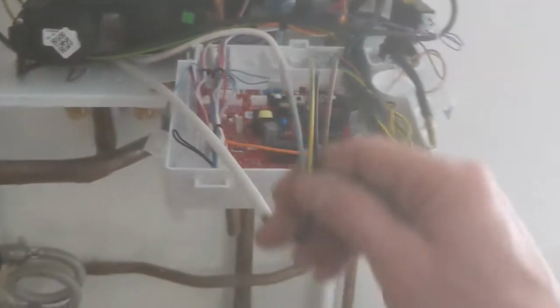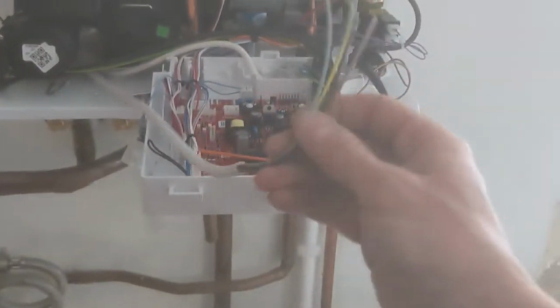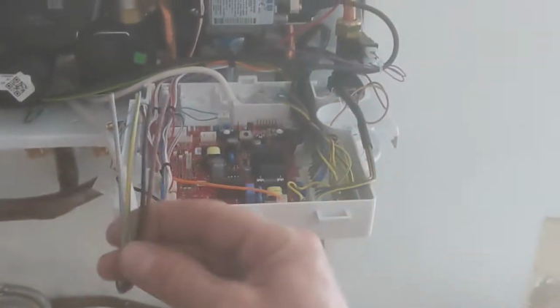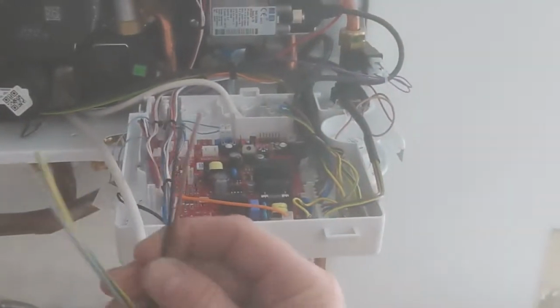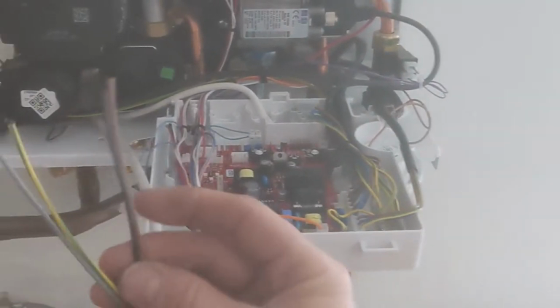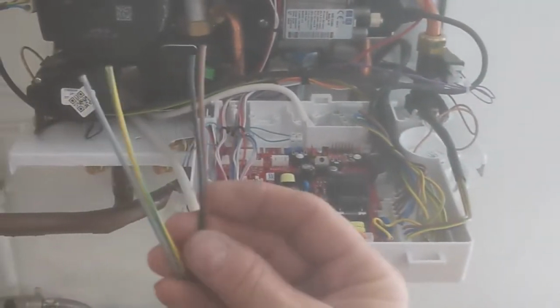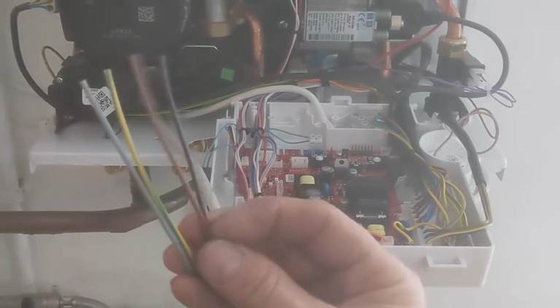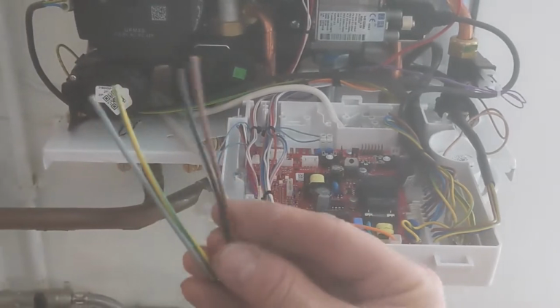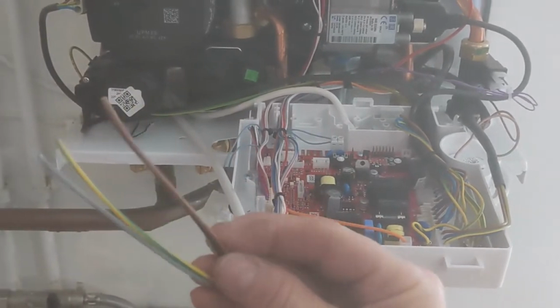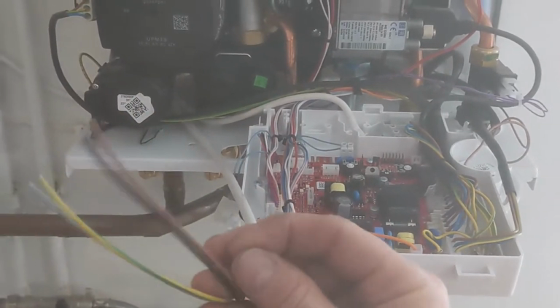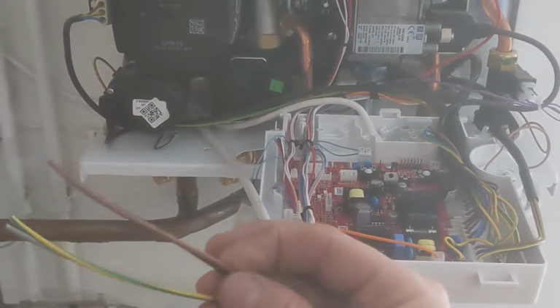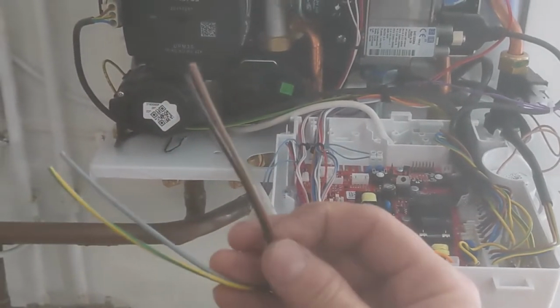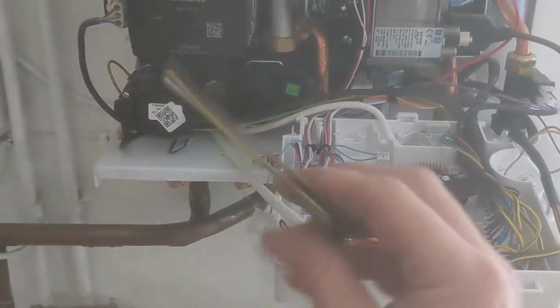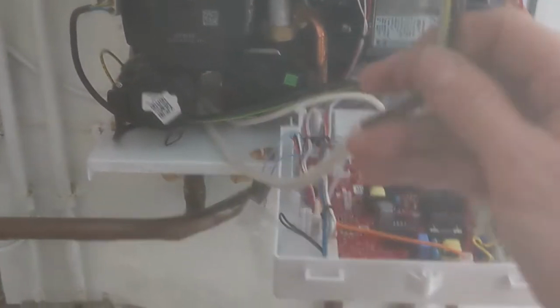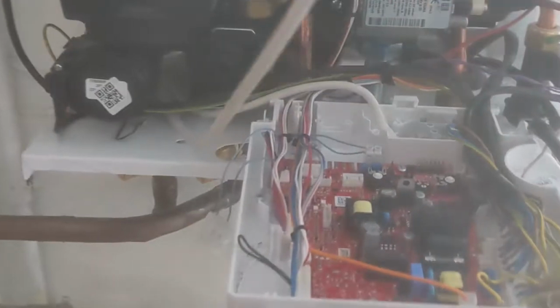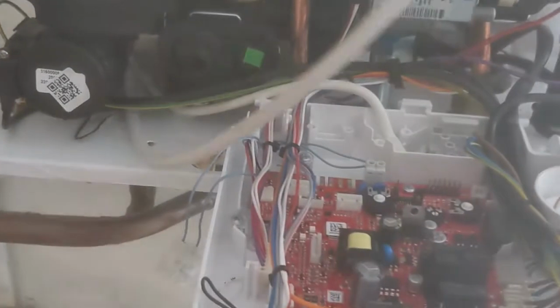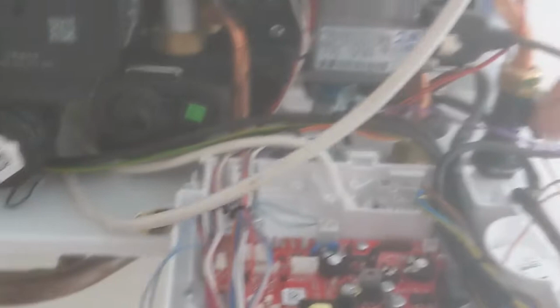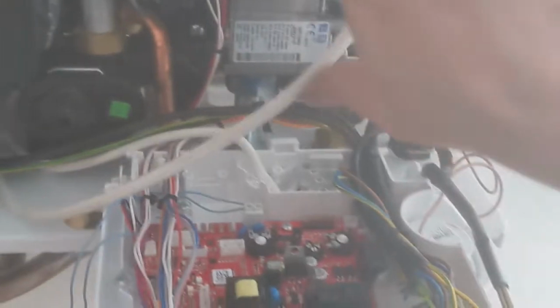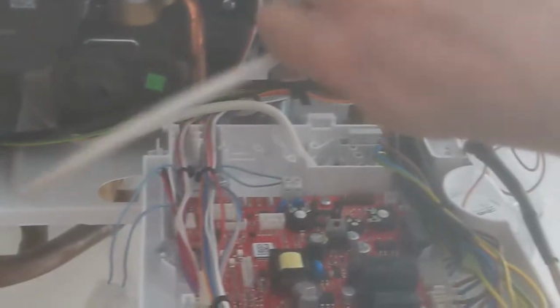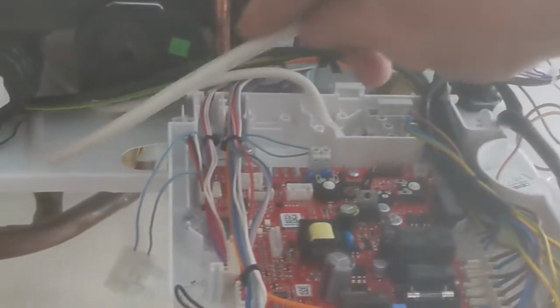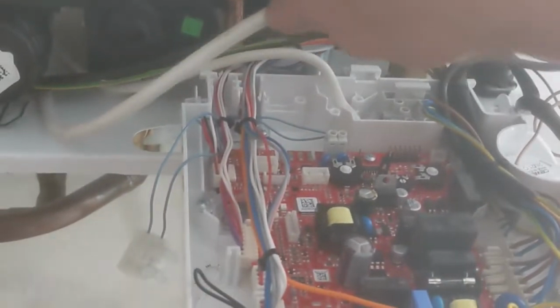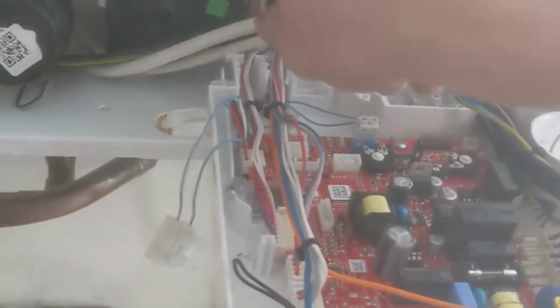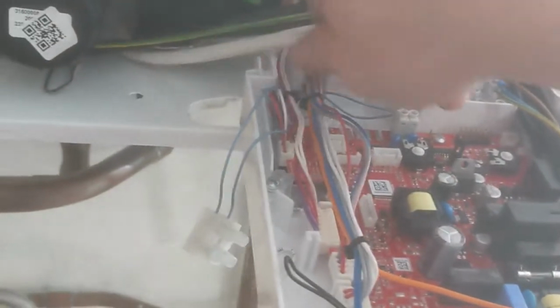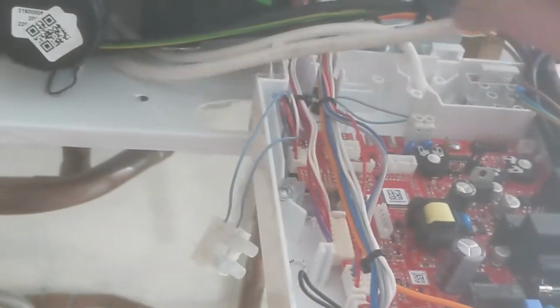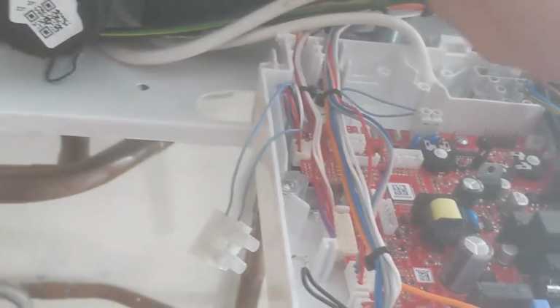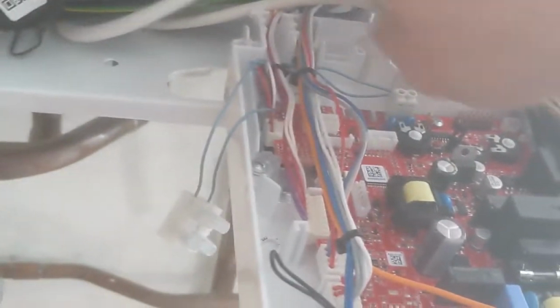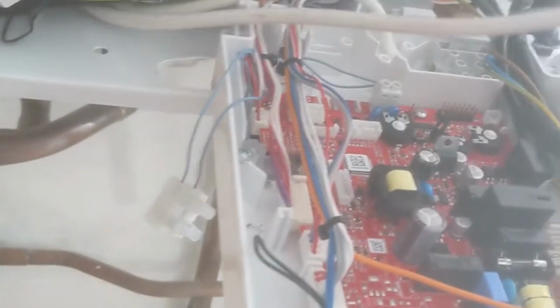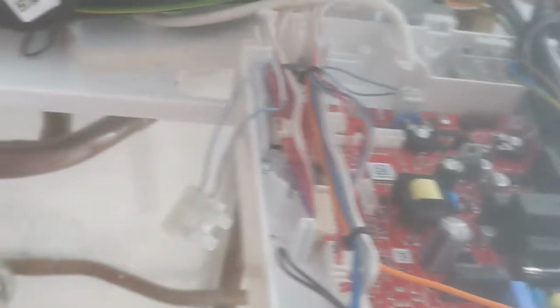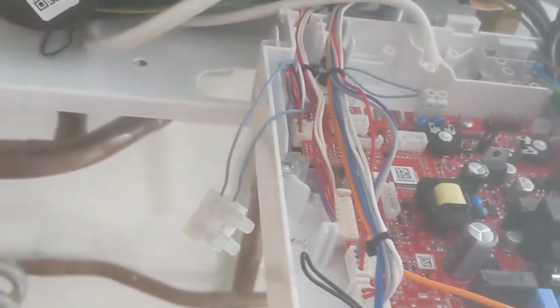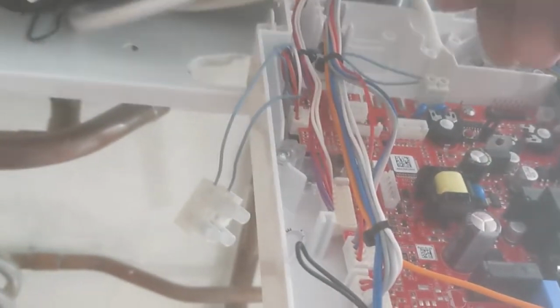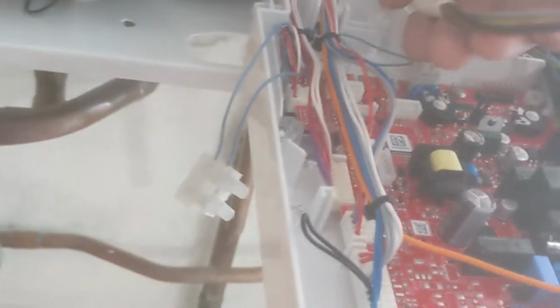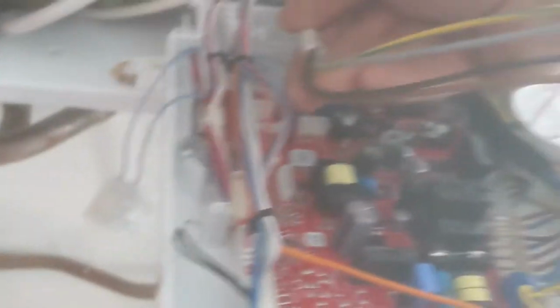I'm using 4-core flexible cable here to wire the programmable thermostat. I'm going to use the brown and black for the live and neutral, and the blue and green for the common and on.